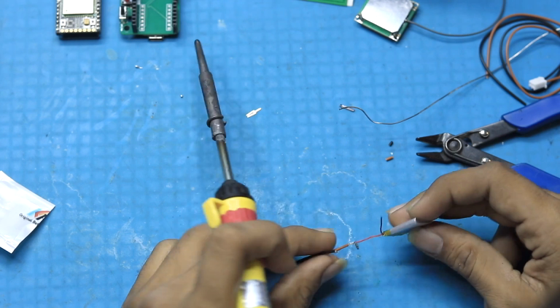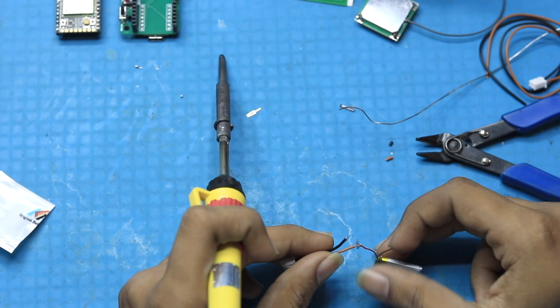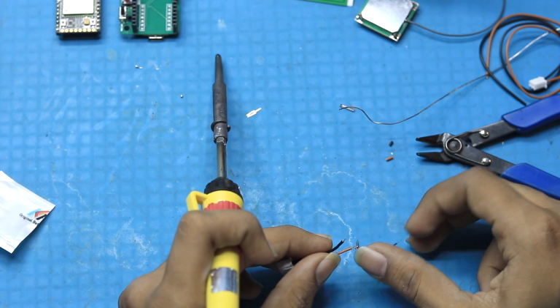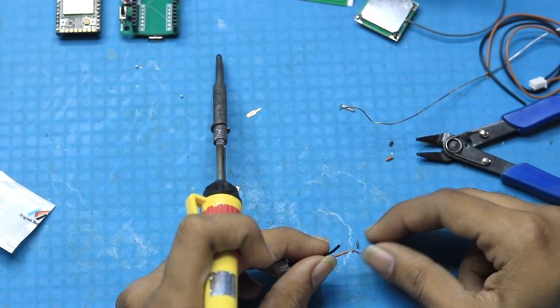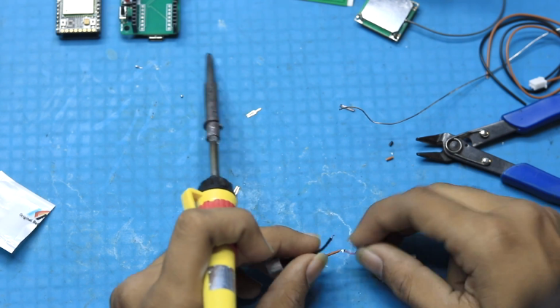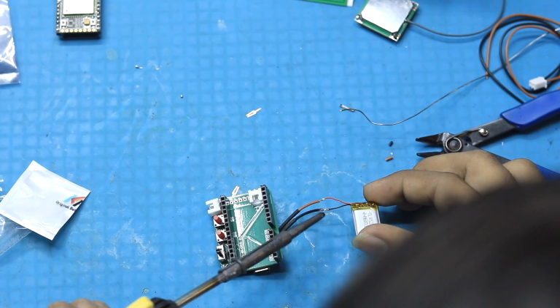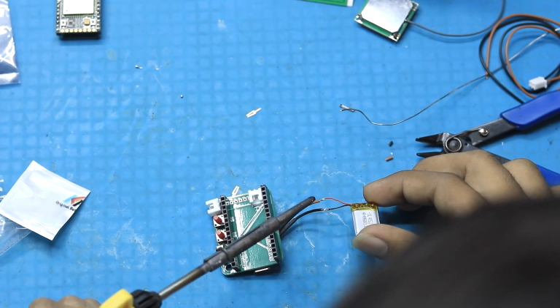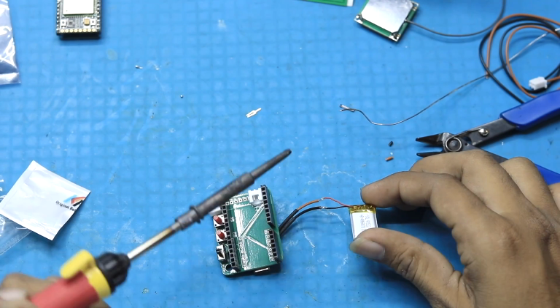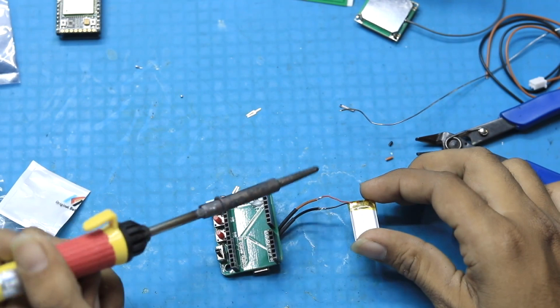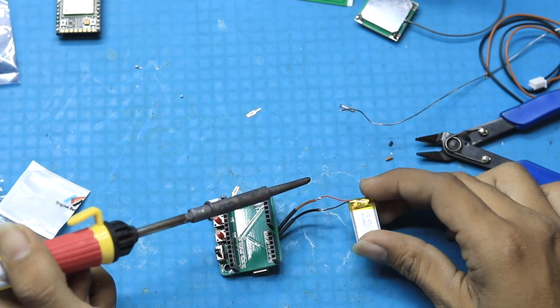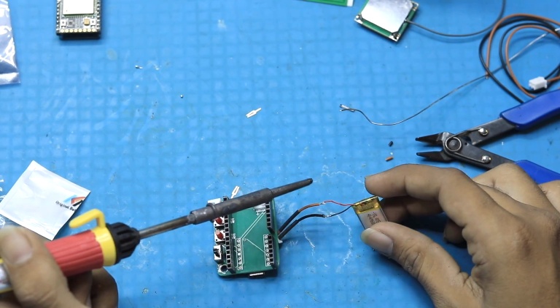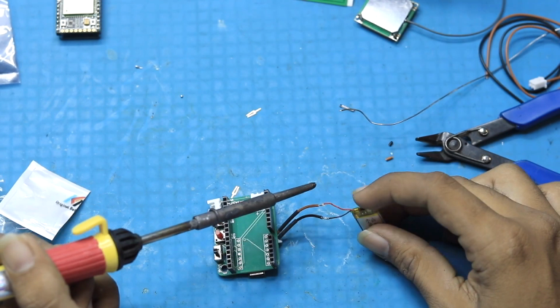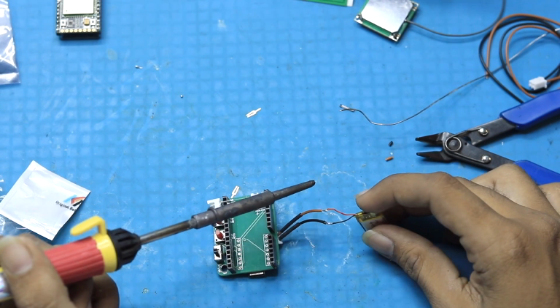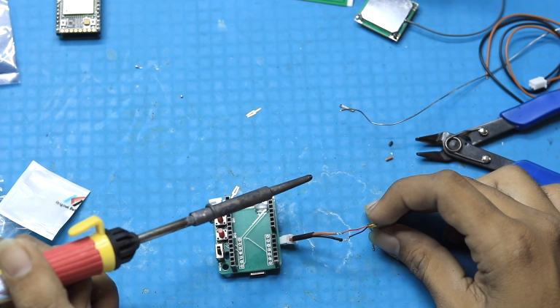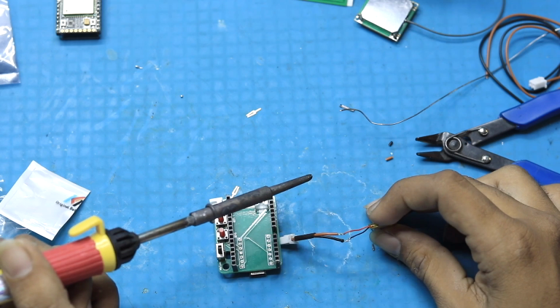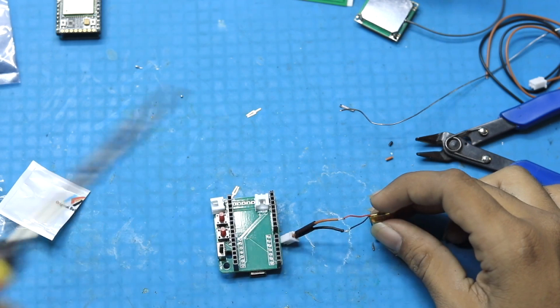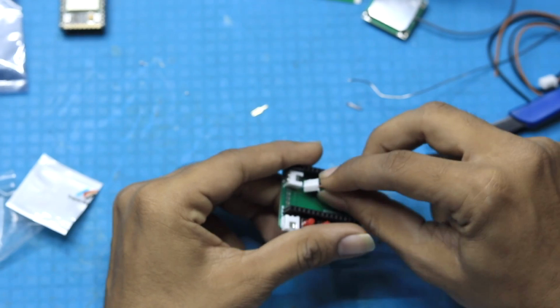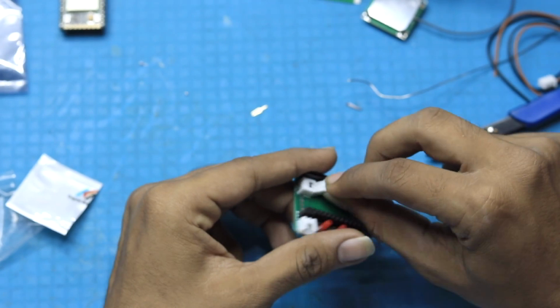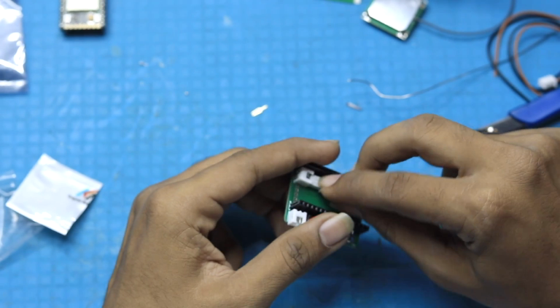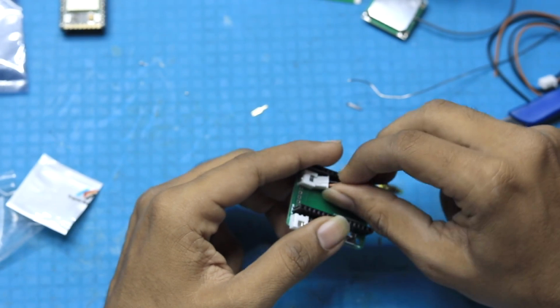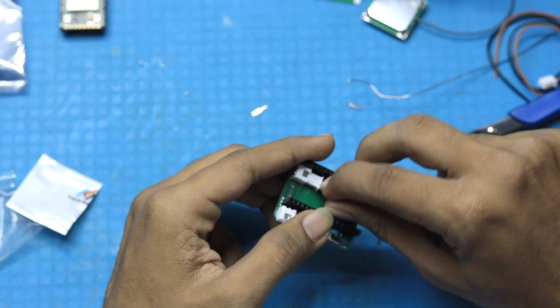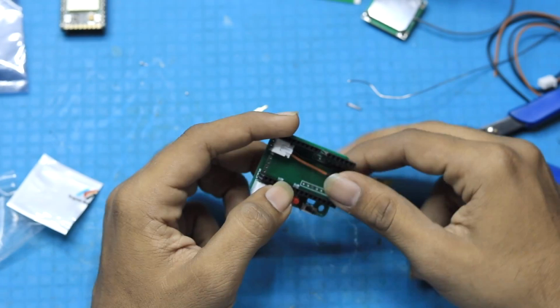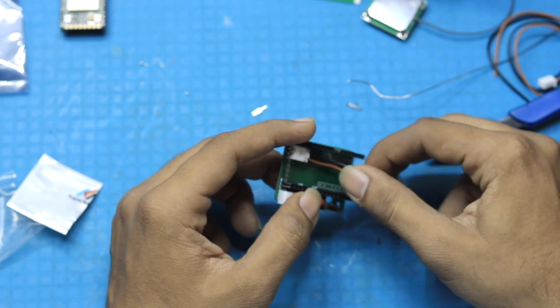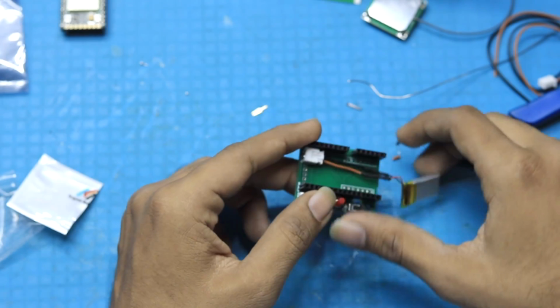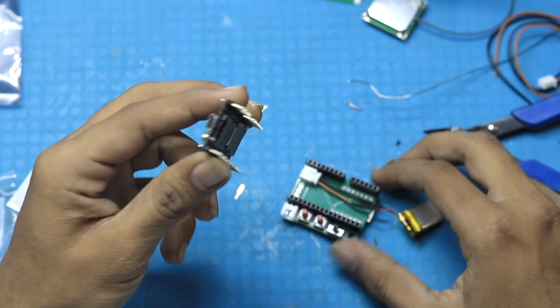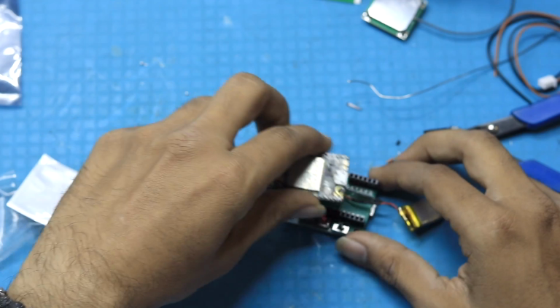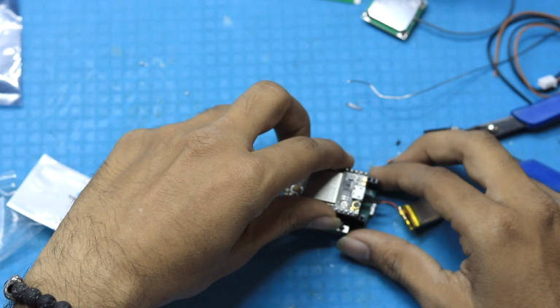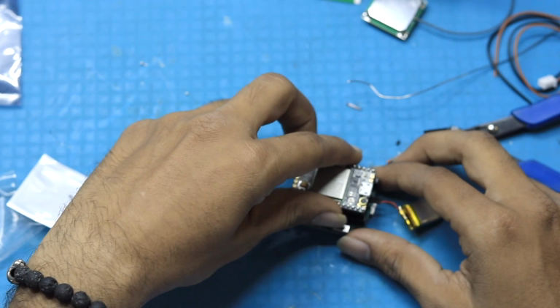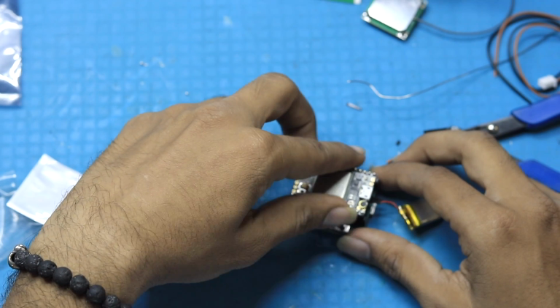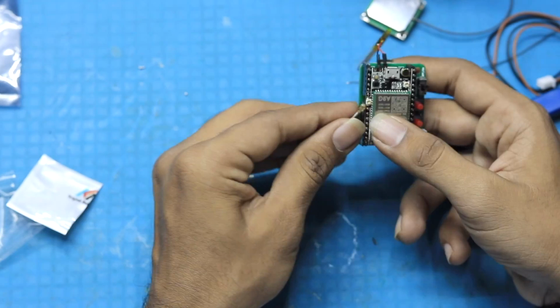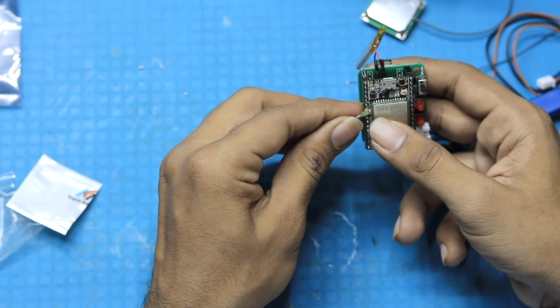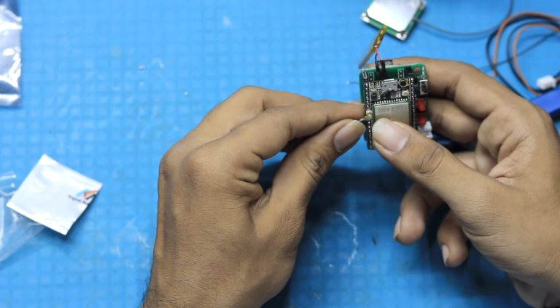Then we started soldering the wires. Make sure that the red wire of the battery connects with the brown wire of the JST connector, and the black wire of the battery is connected to the black one. After doing this, we inserted the battery into its slot and inserted the A9G board on top.